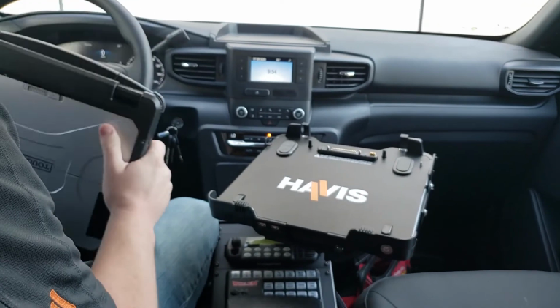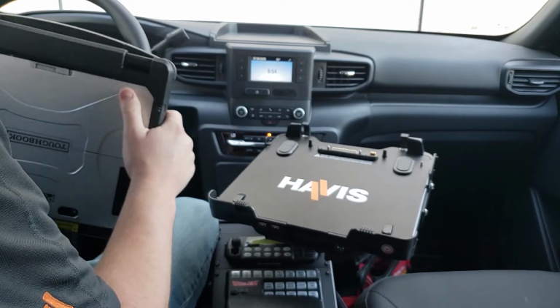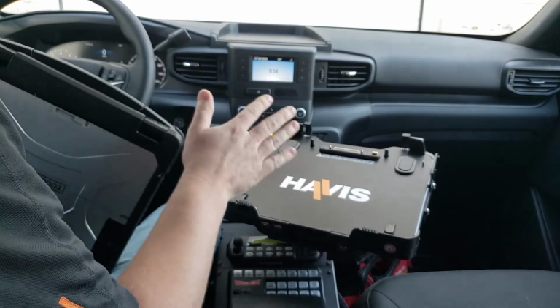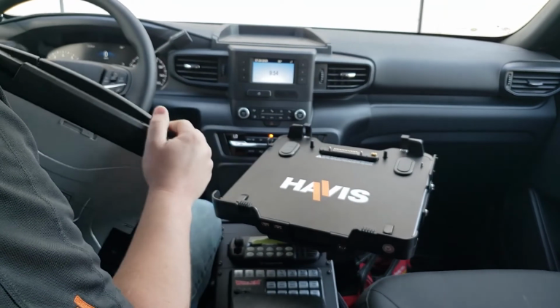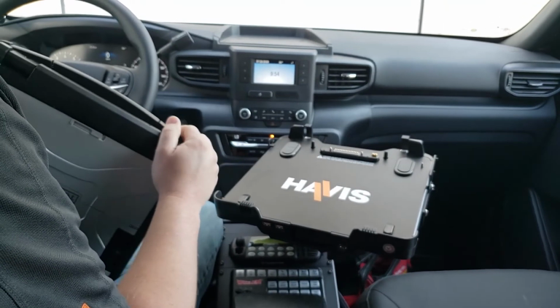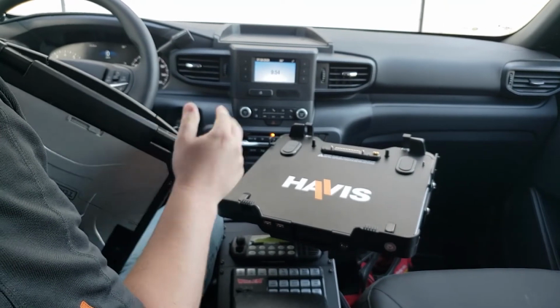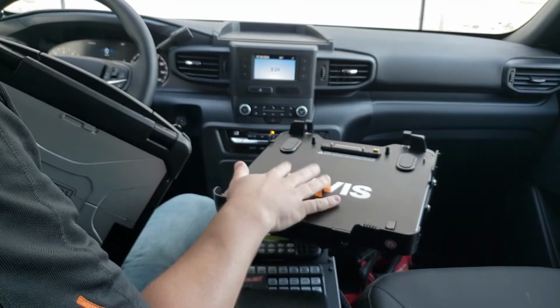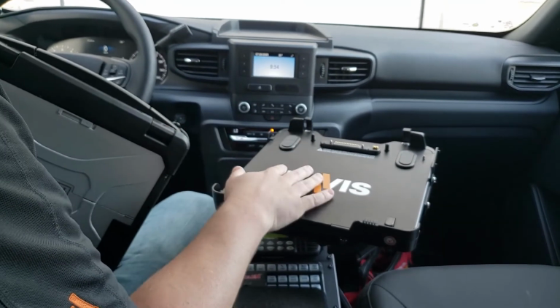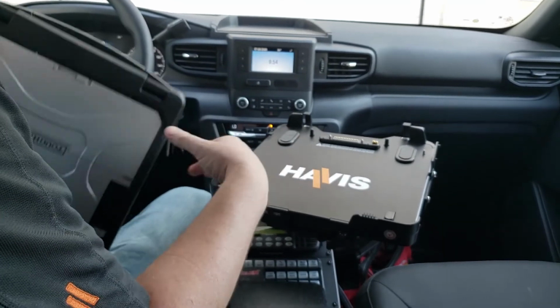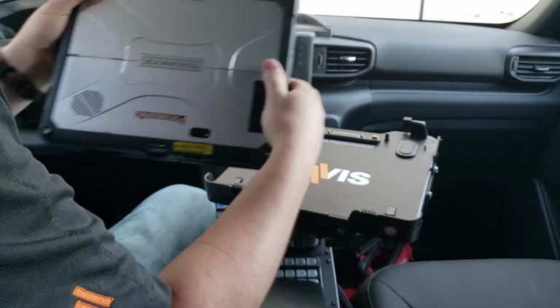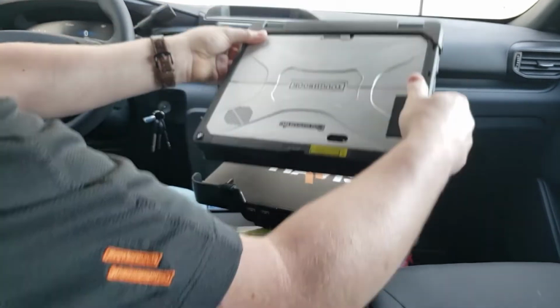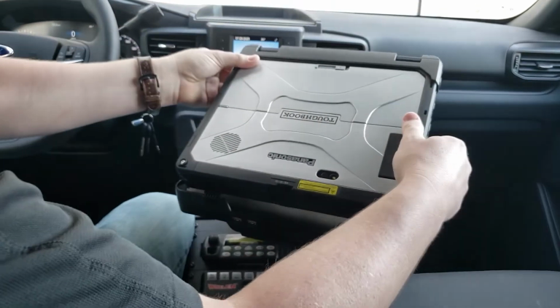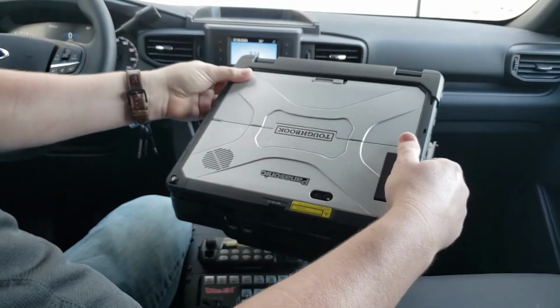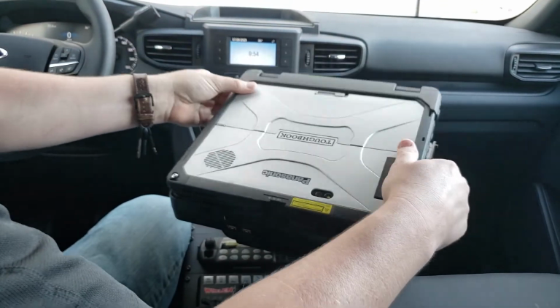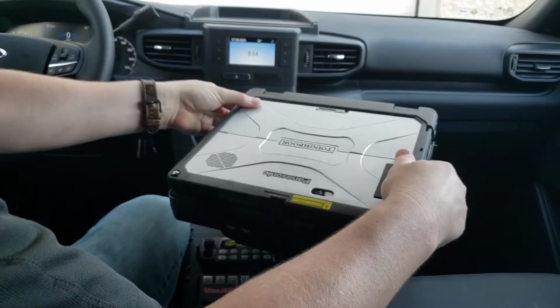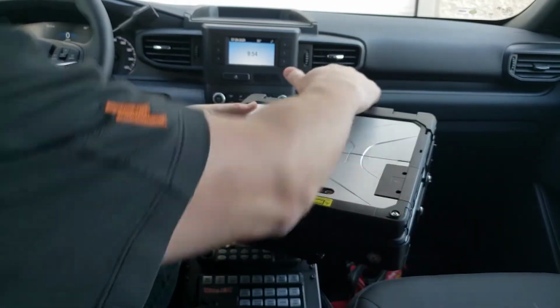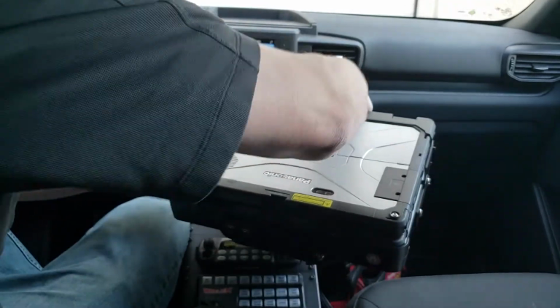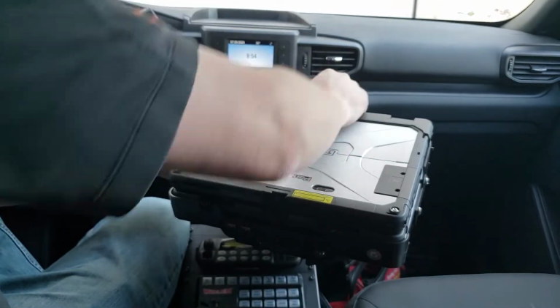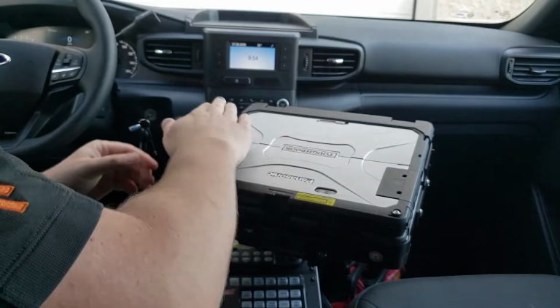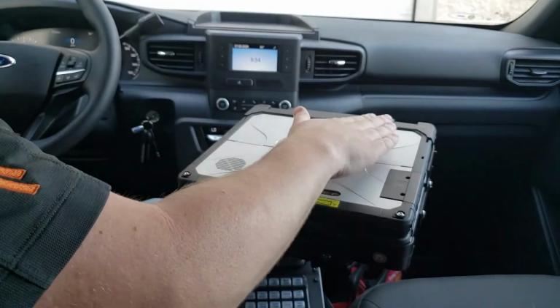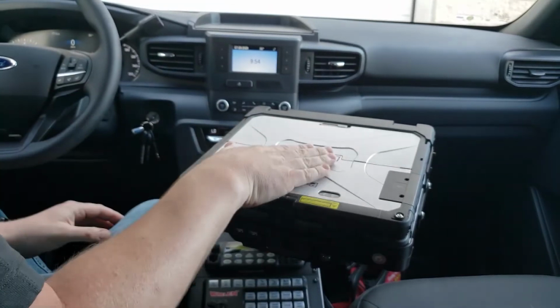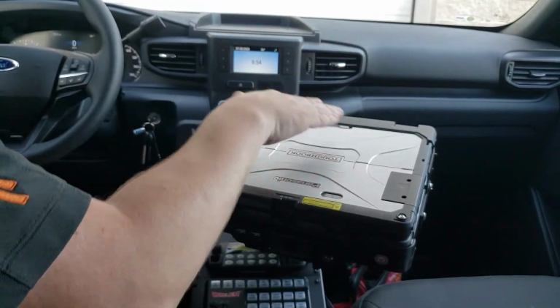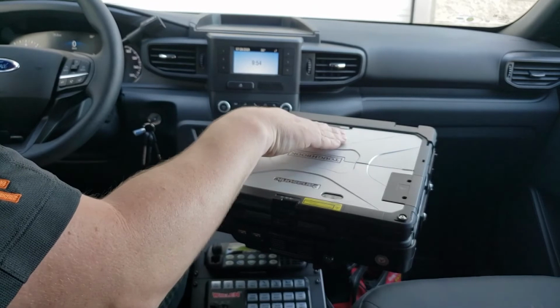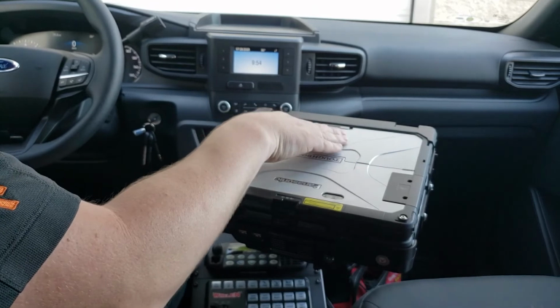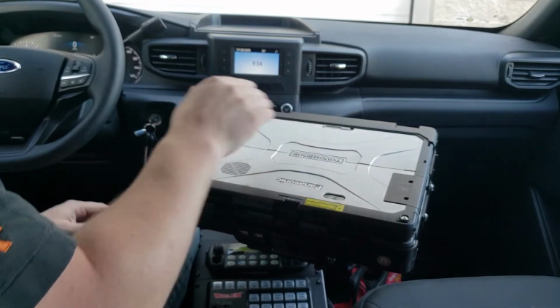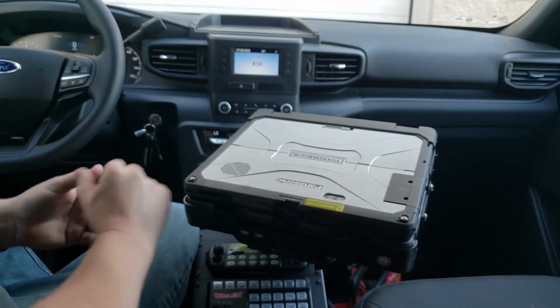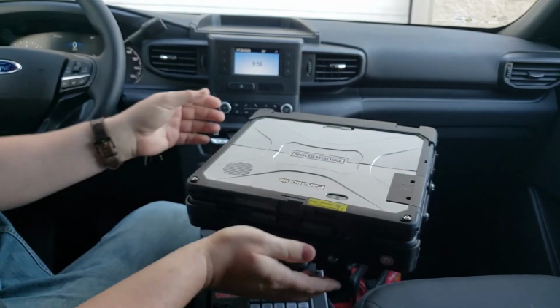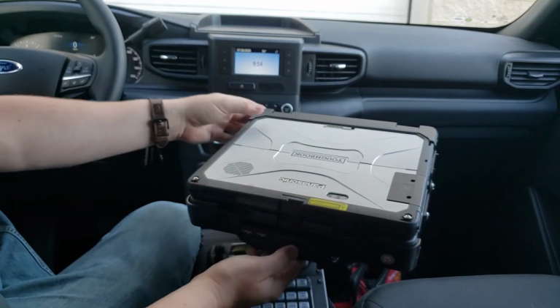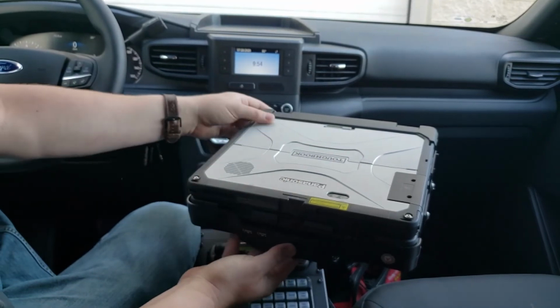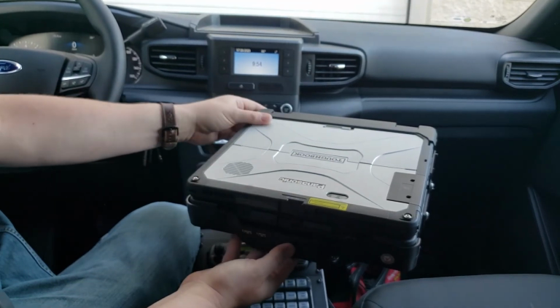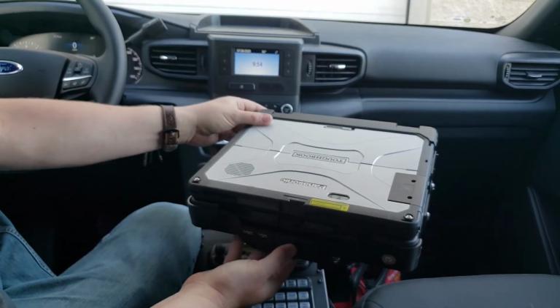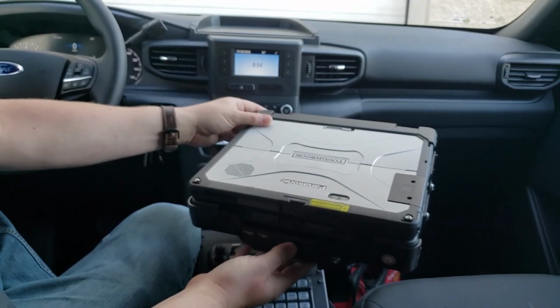One thing you just want to make sure to remember is anytime you put the computer in, always make sure you're putting it in centered and pushing straight down. You don't want to slide it in or rest it on there at an angle because you could damage the pins. And that's it.